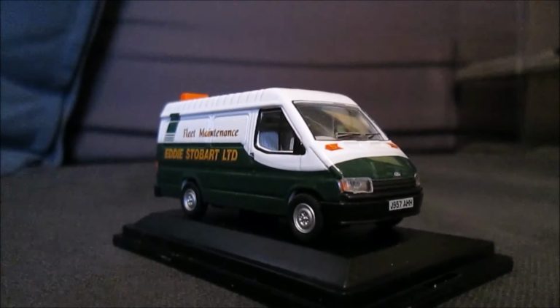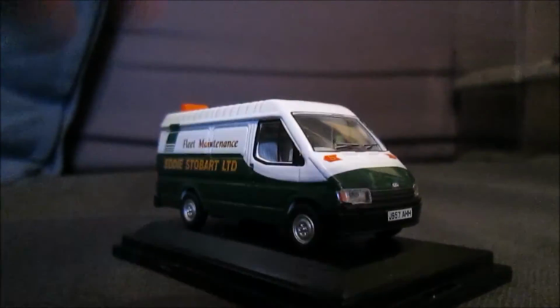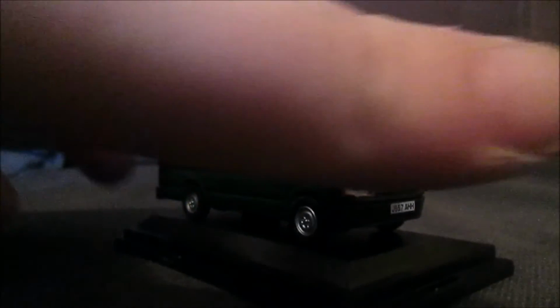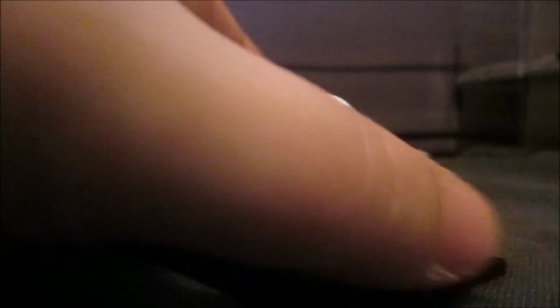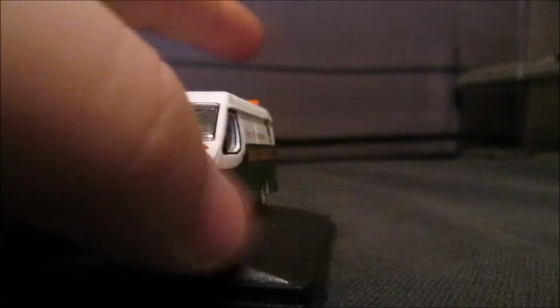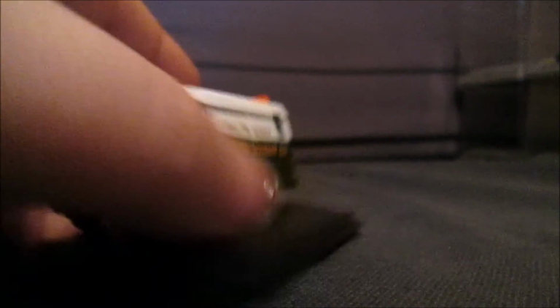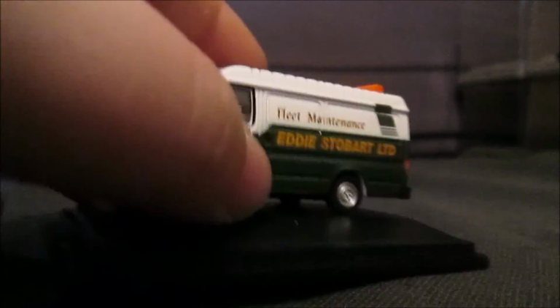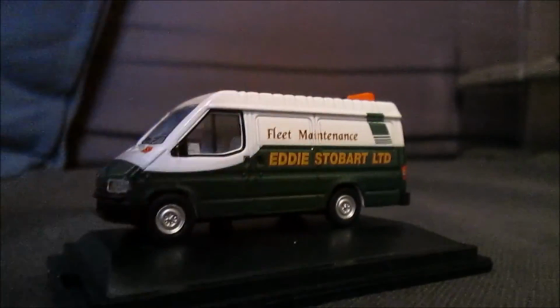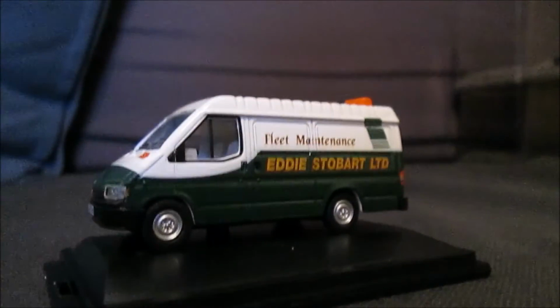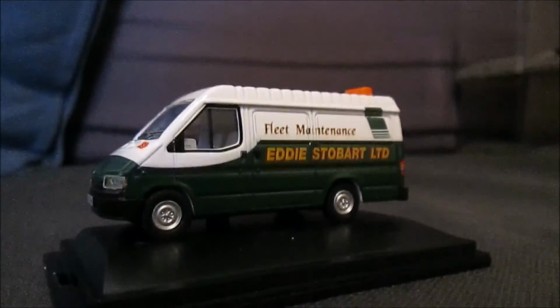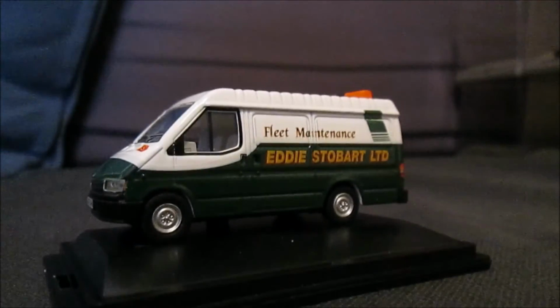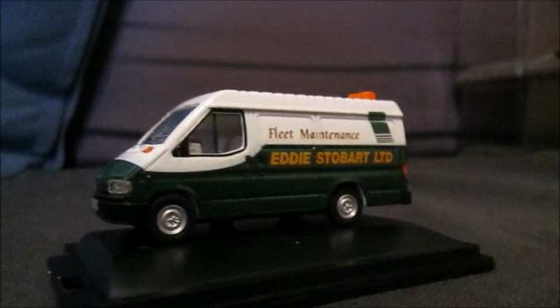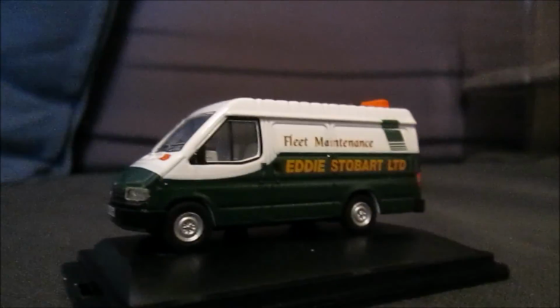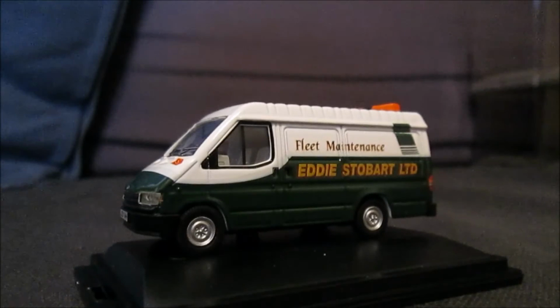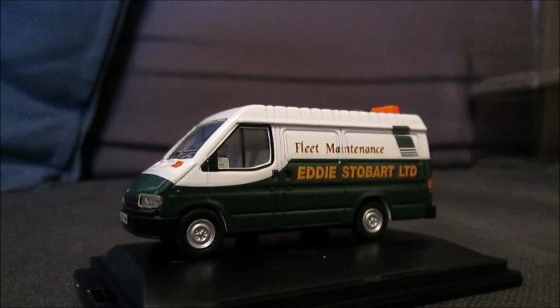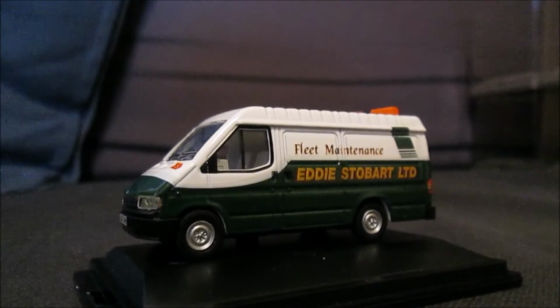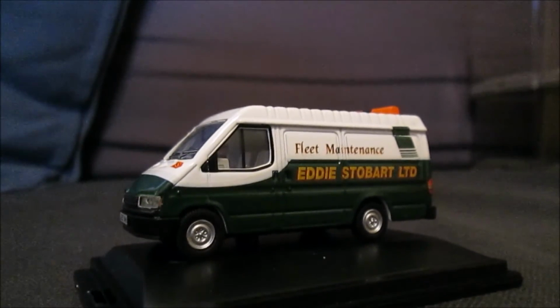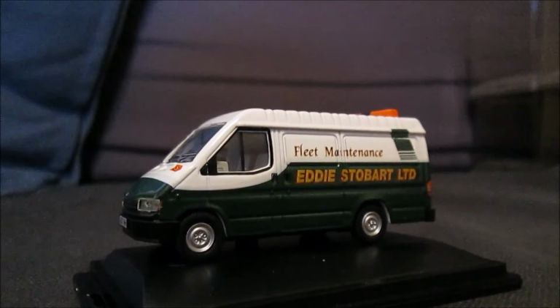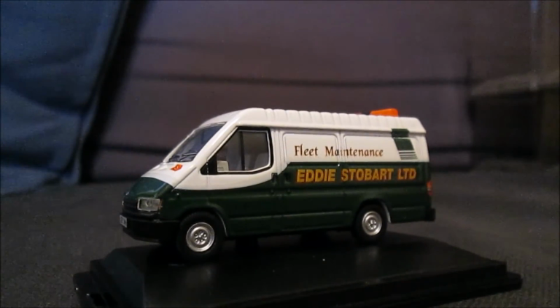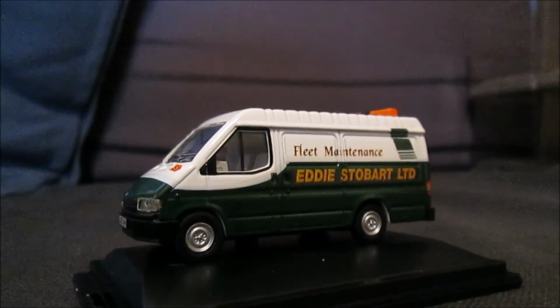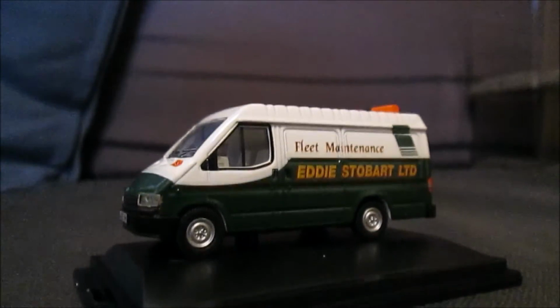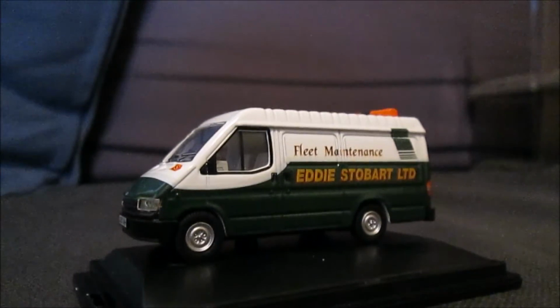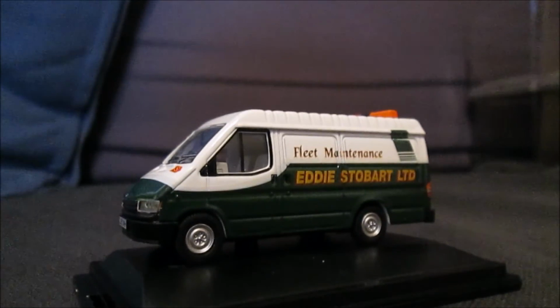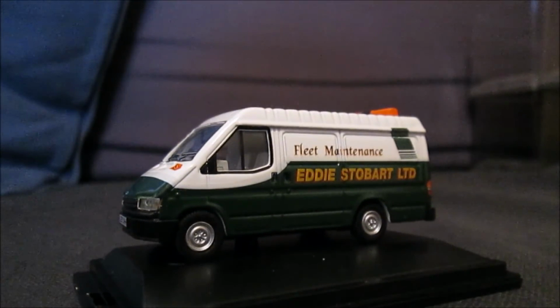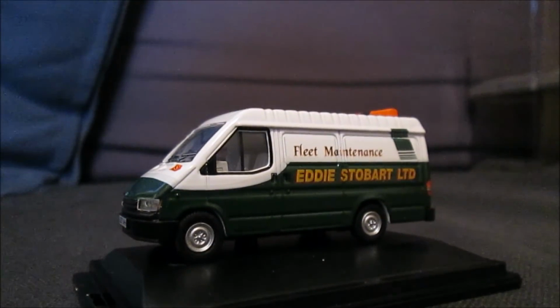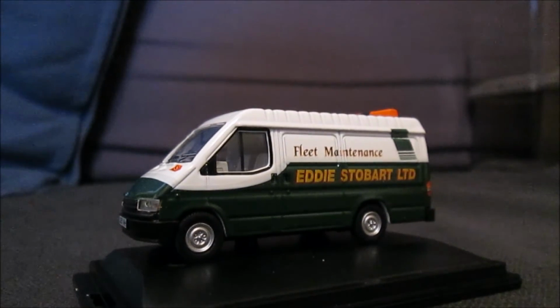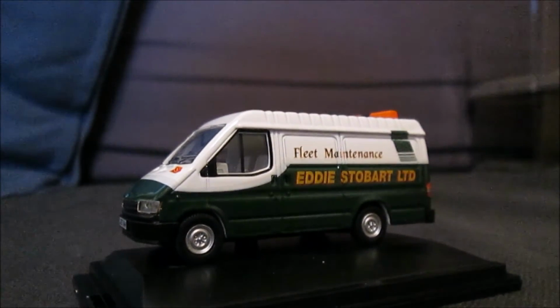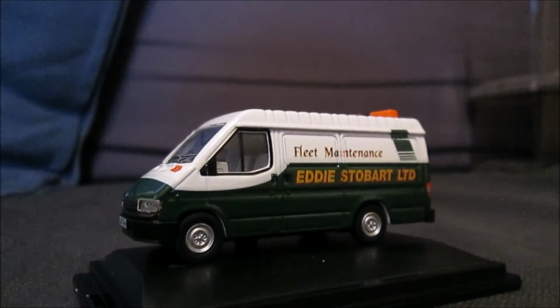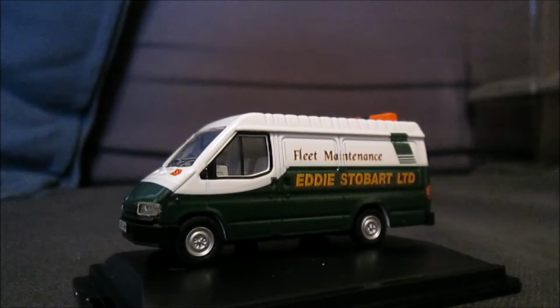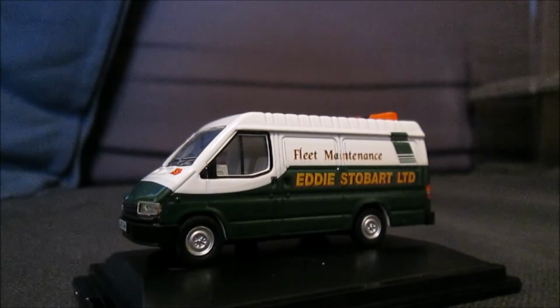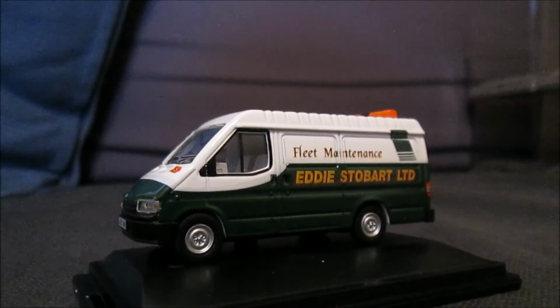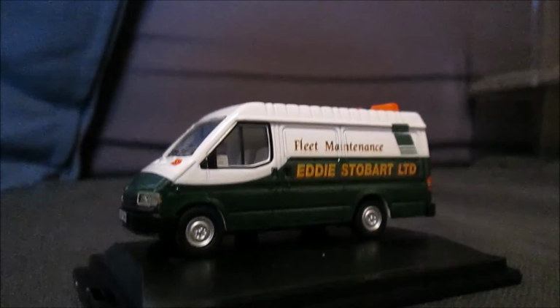Very nice anyway — a very nice model again by Oxford Diecast. I highly recommend these; they're very nice models and I can't fault them.